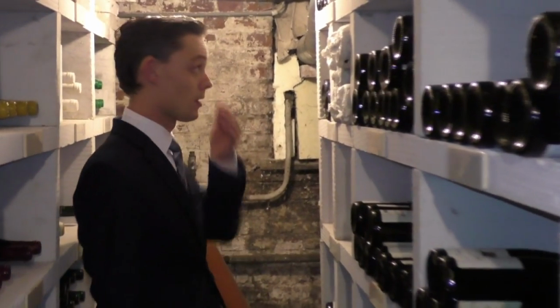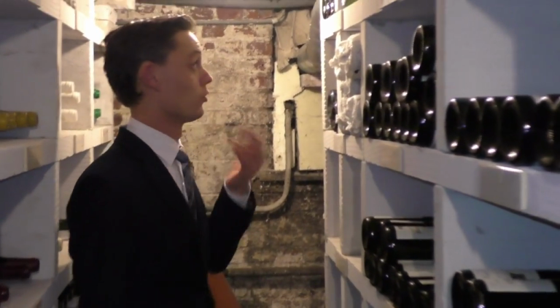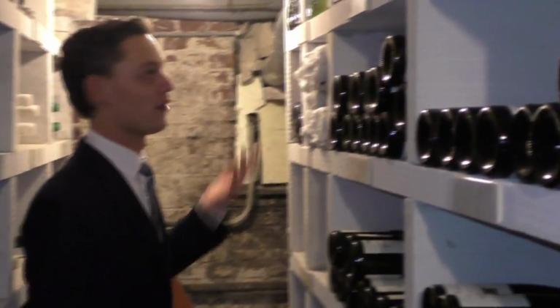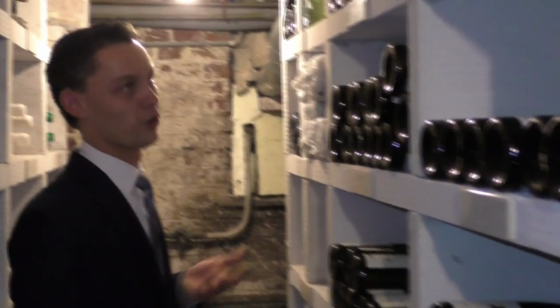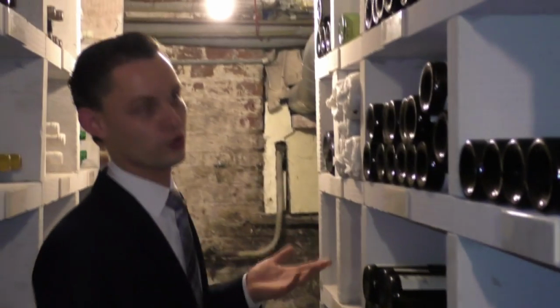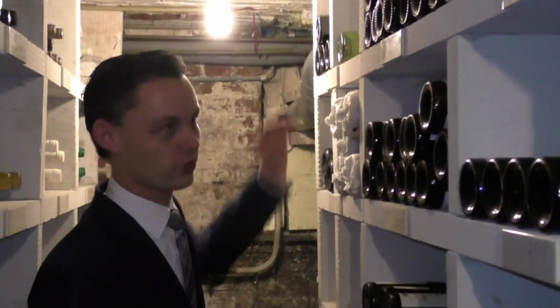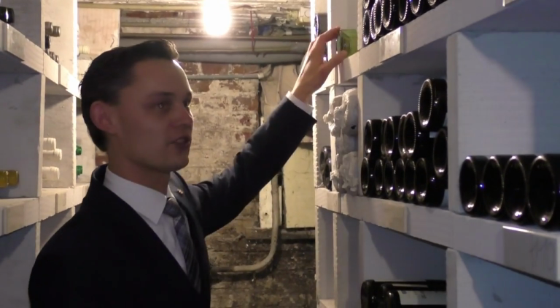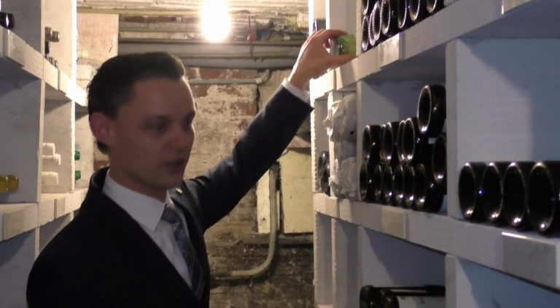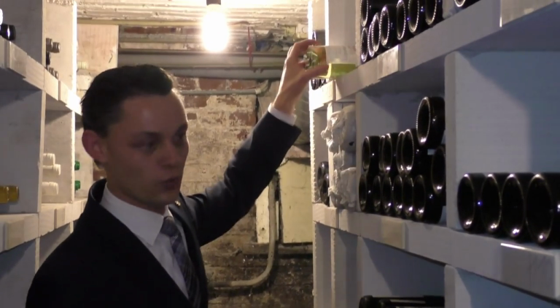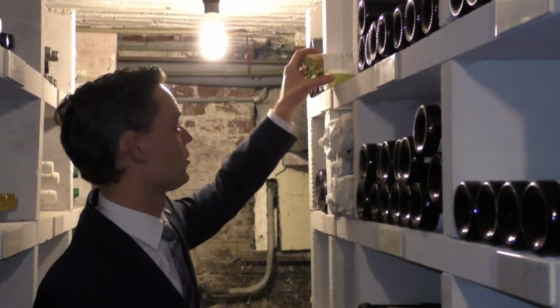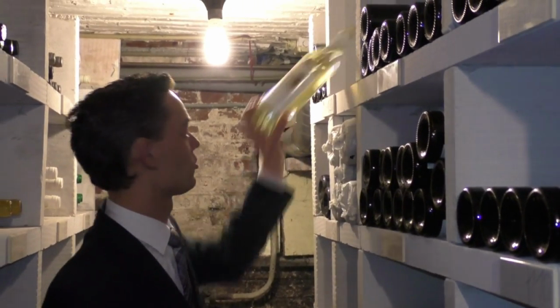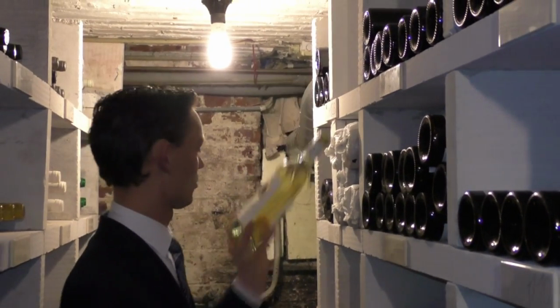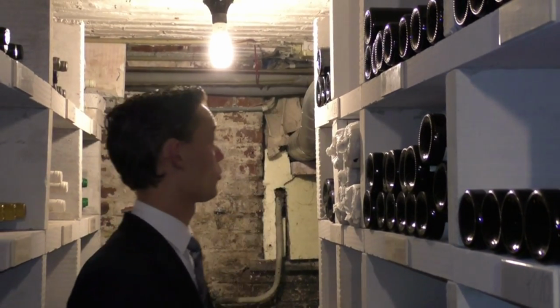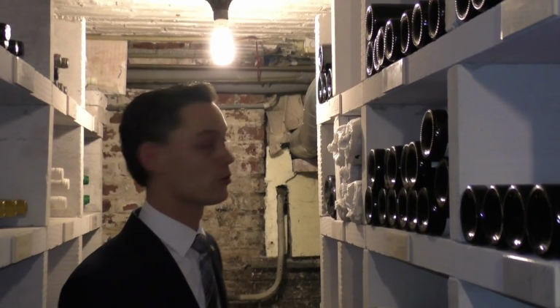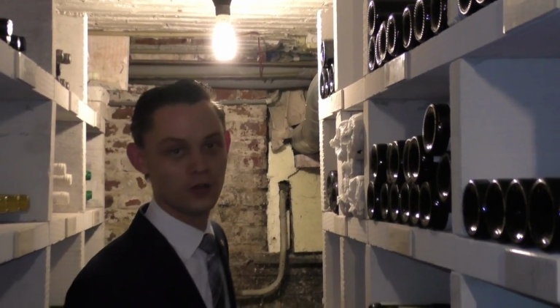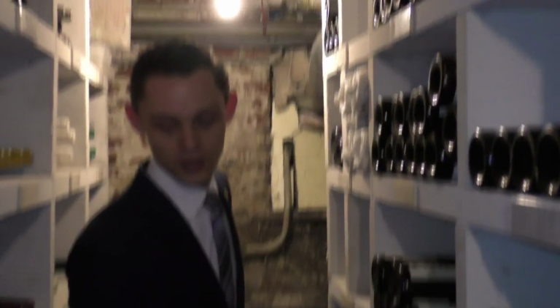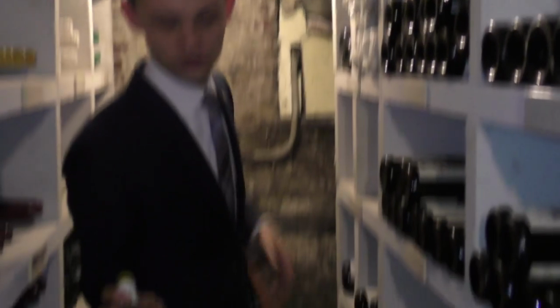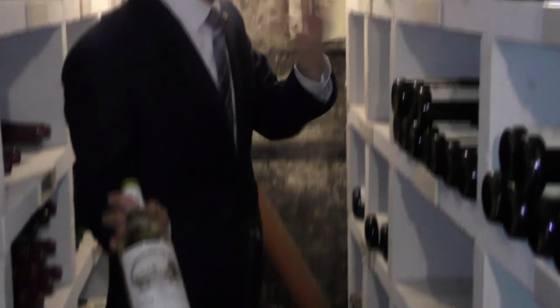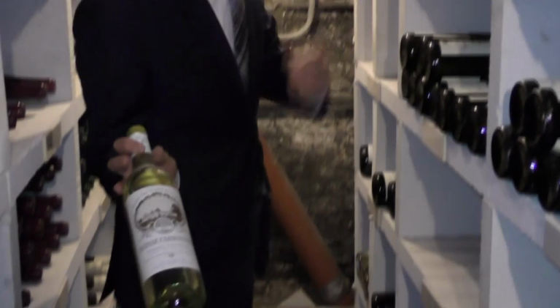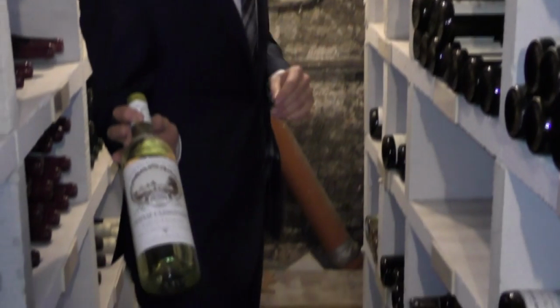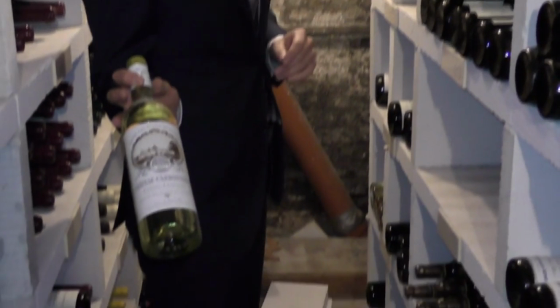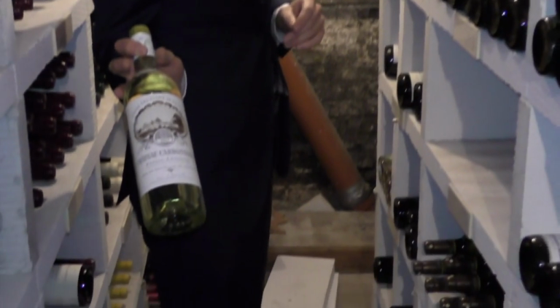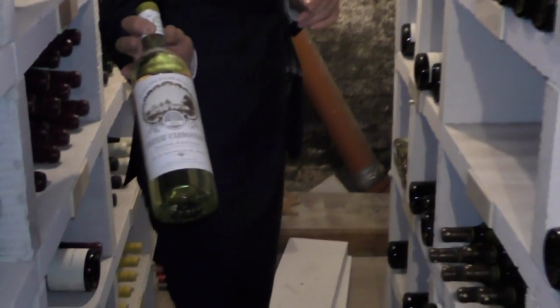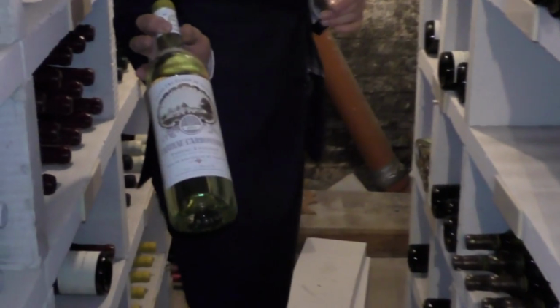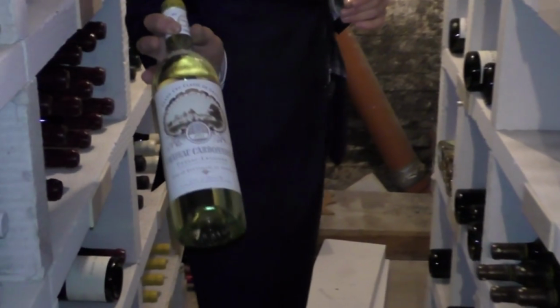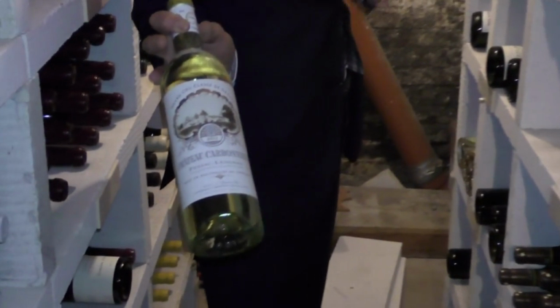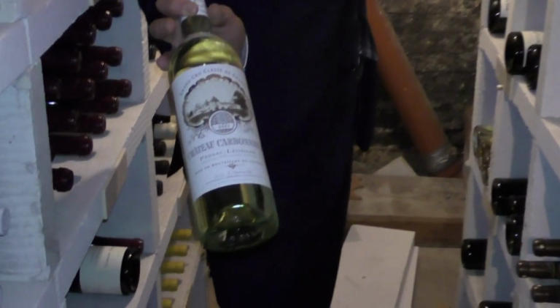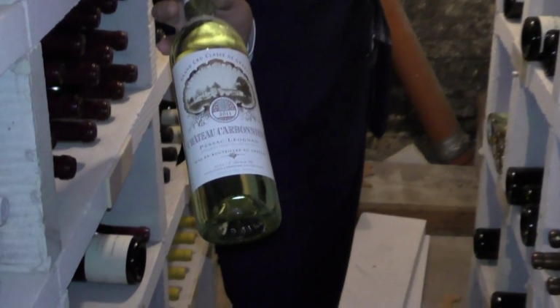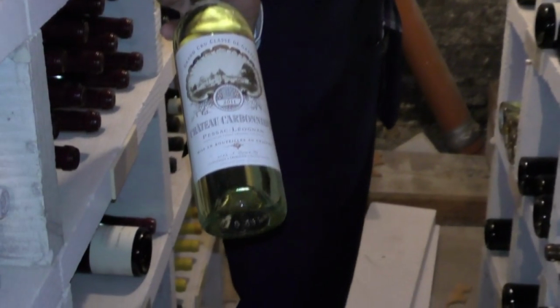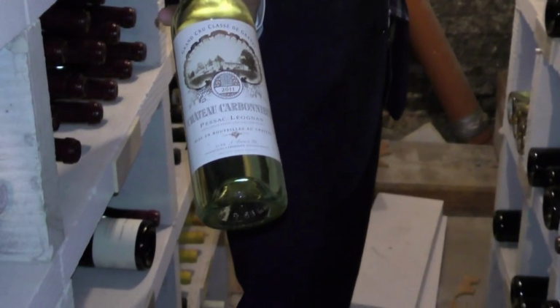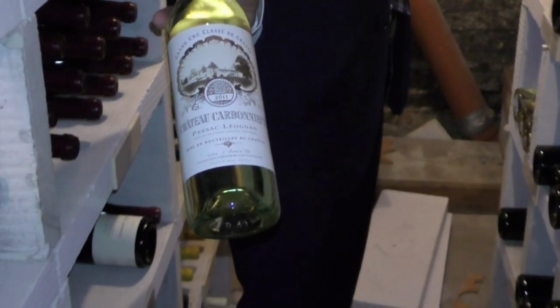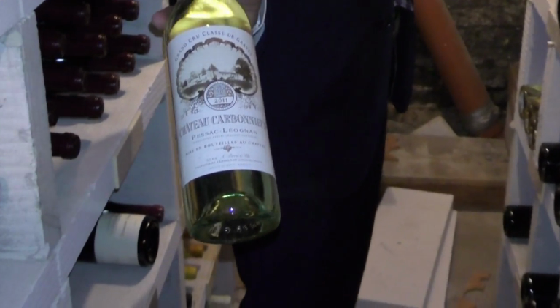We also have, of course, more classic wineries such as Chateau Cabernet, which is always nice to have on your wine list, especially if you drink it at the right age.